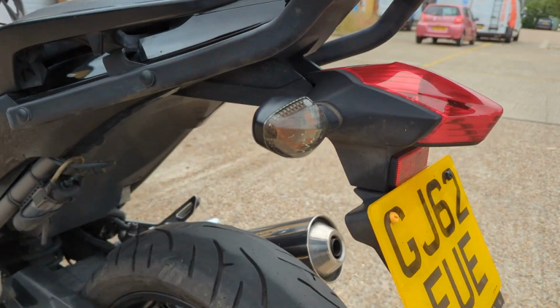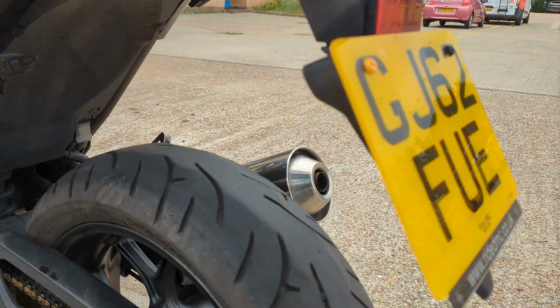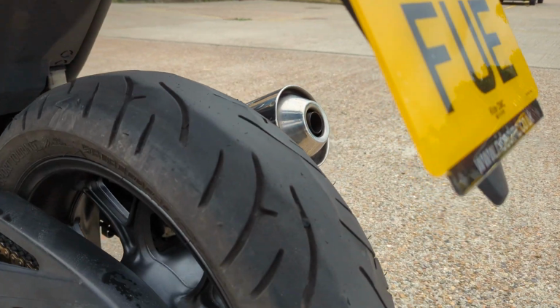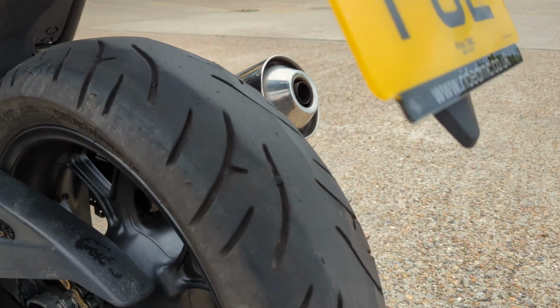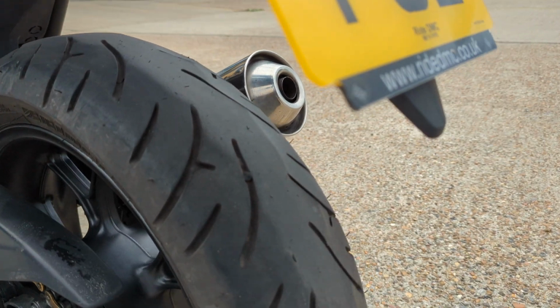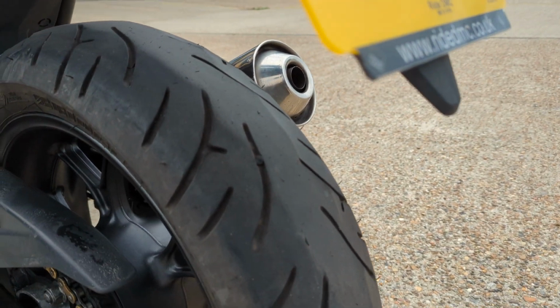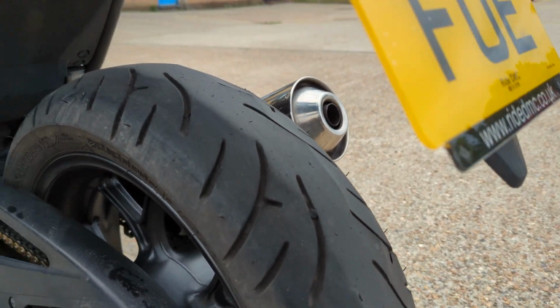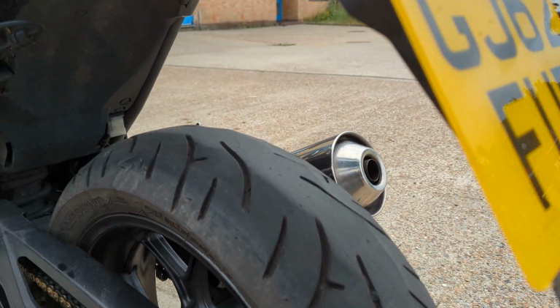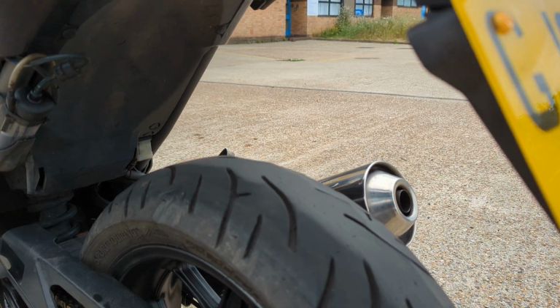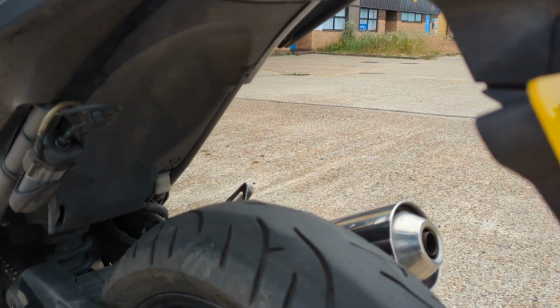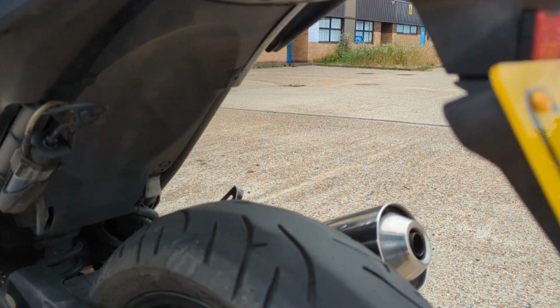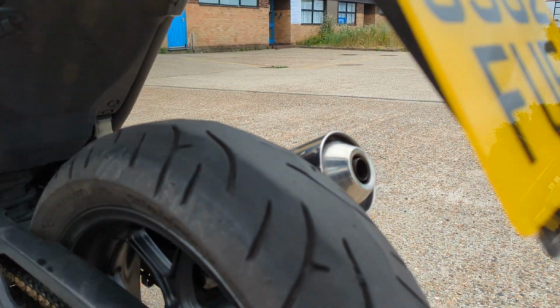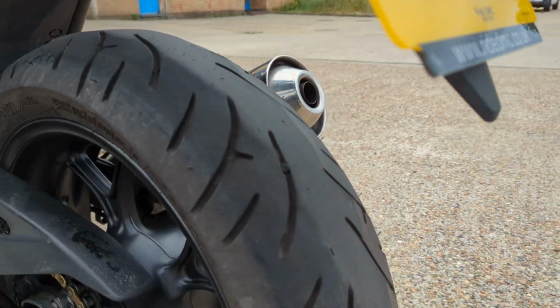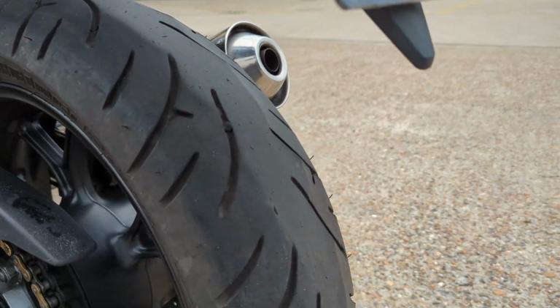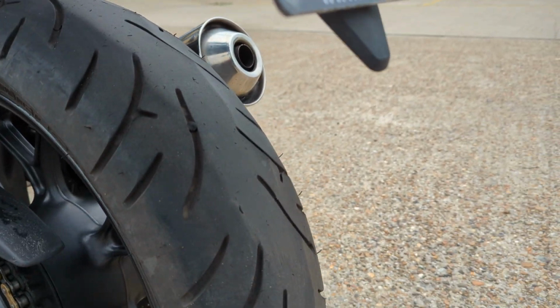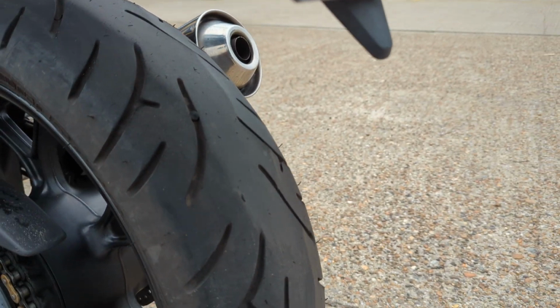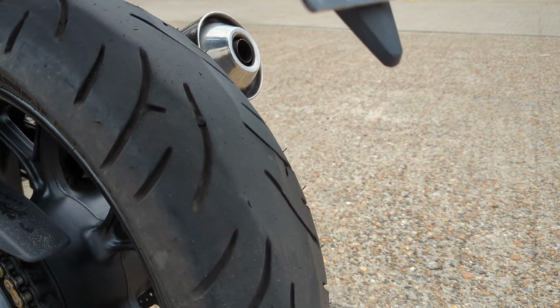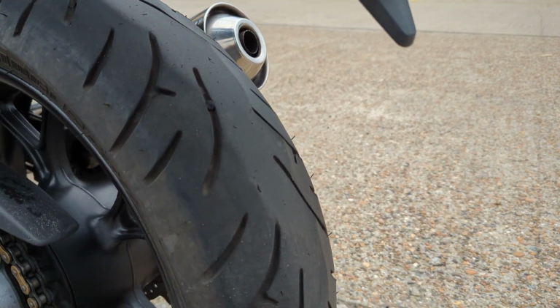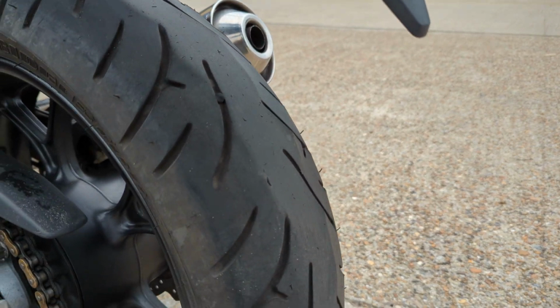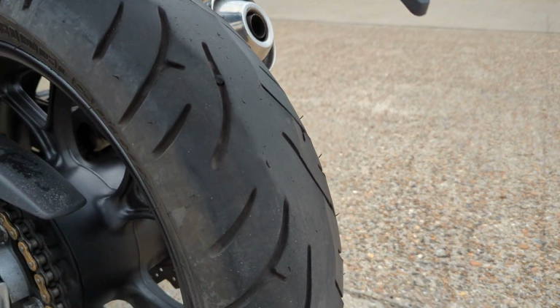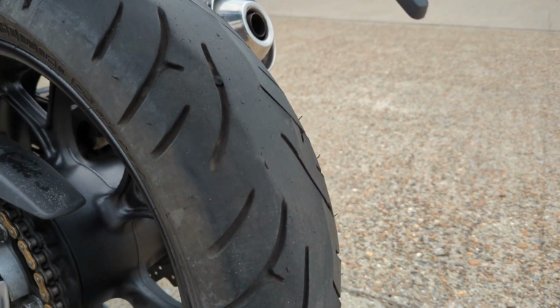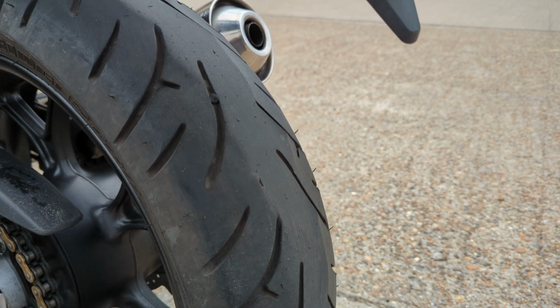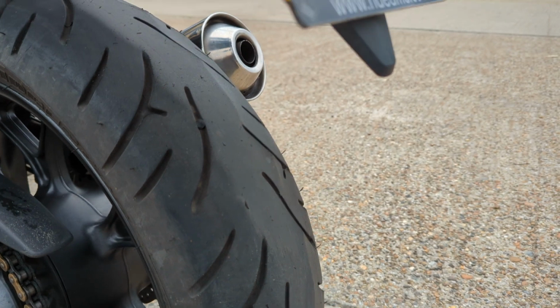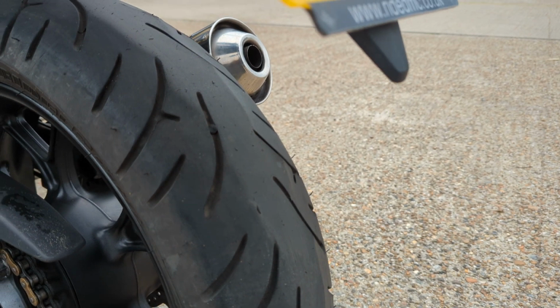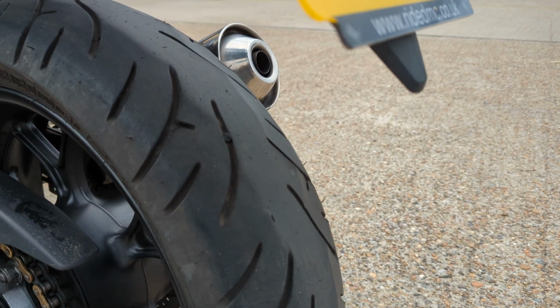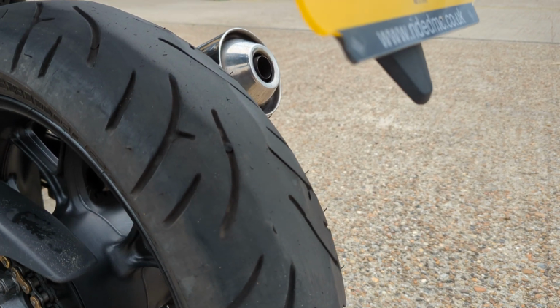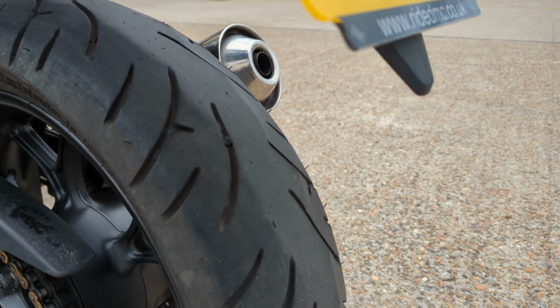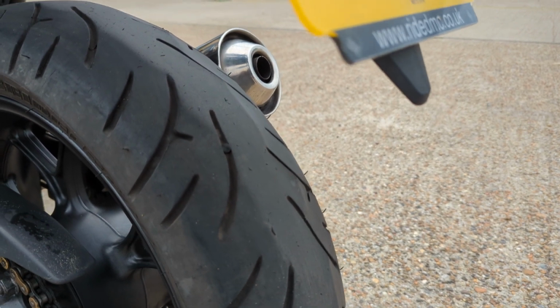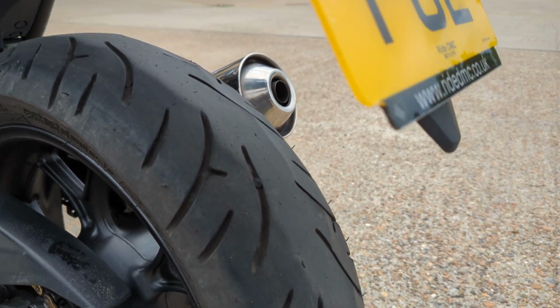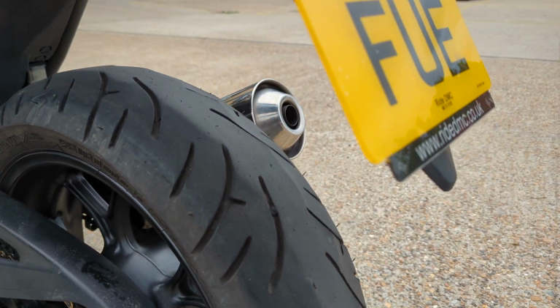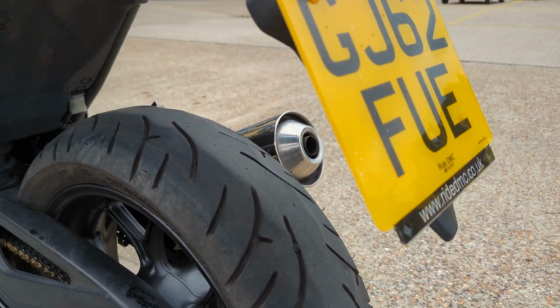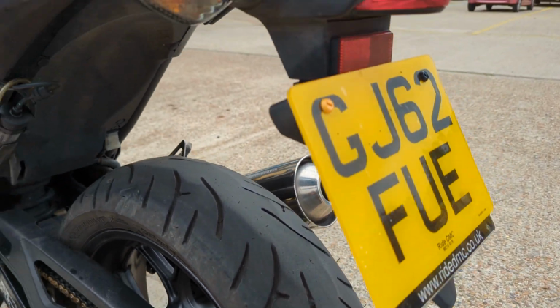I wouldn't be guaranteeing that the oiler works — I'm sure it does but you'd have to test that out. The rear tire's certainly not illegal, there's quite a lot of tread in it, but it's a little bit unevenly worn.